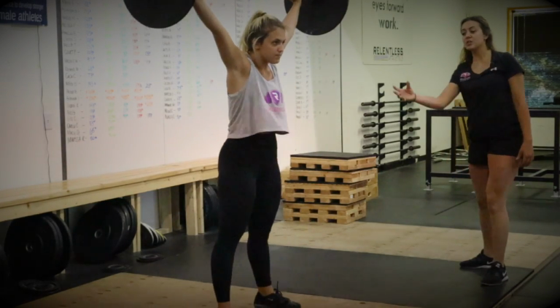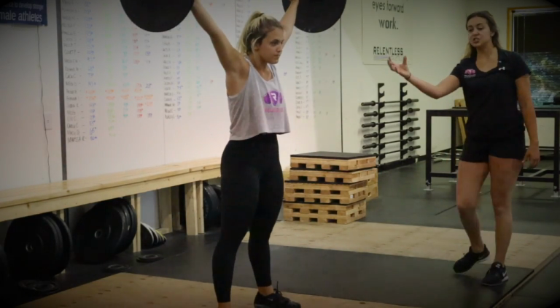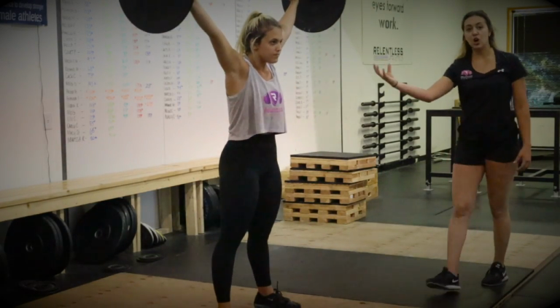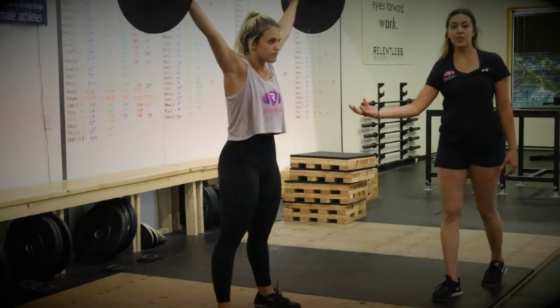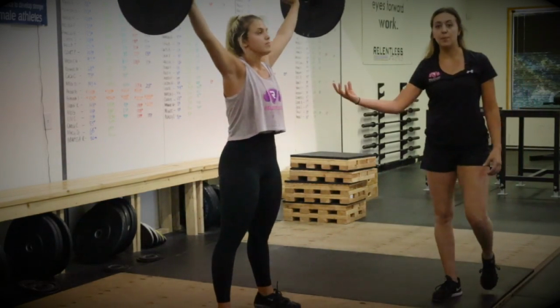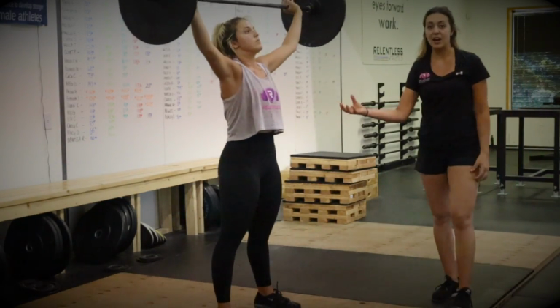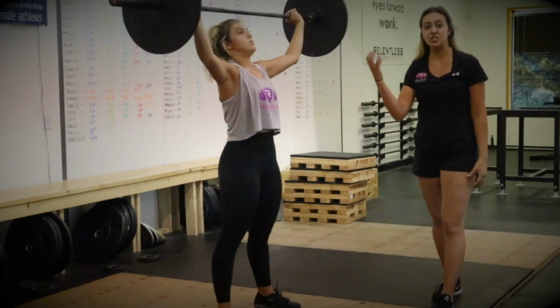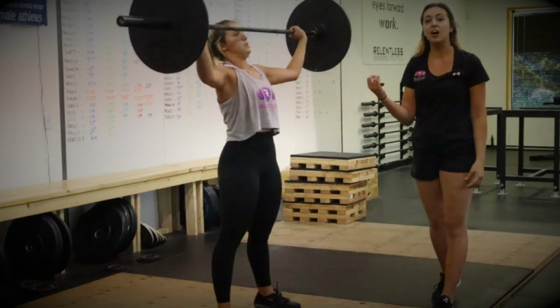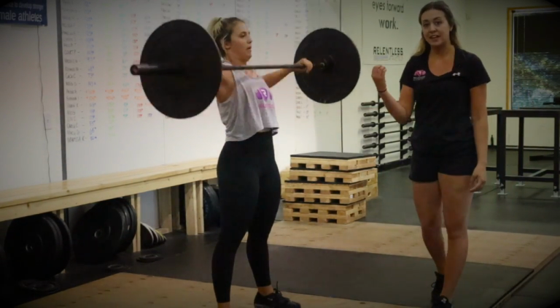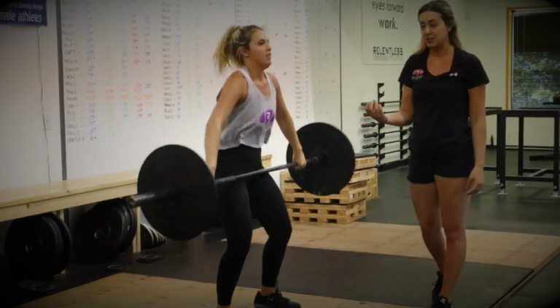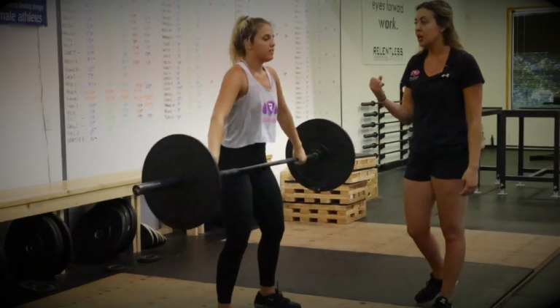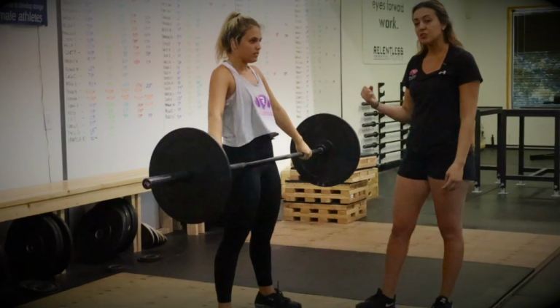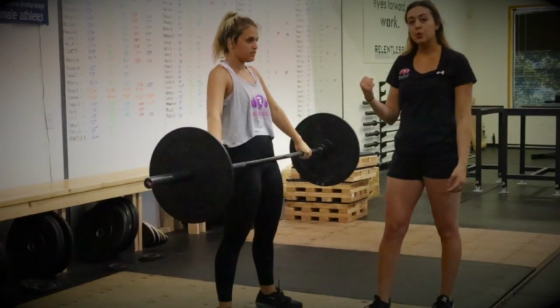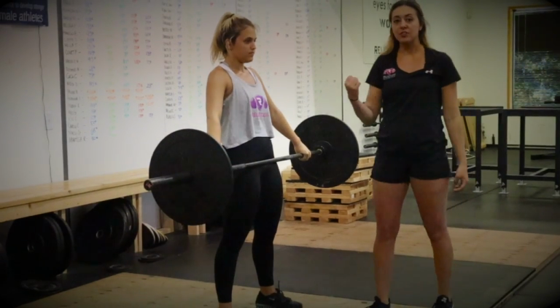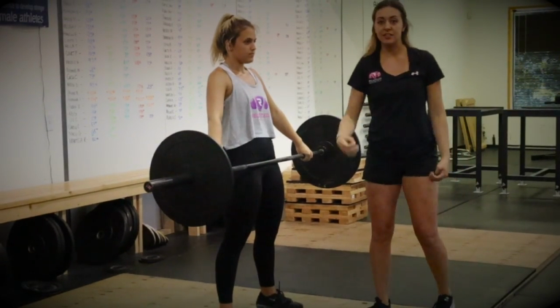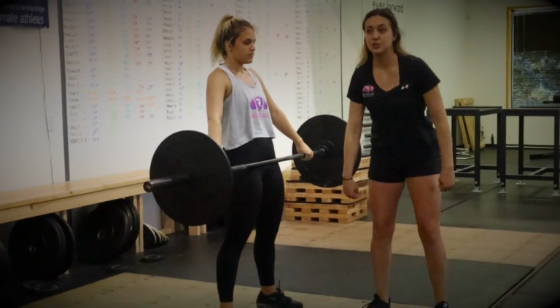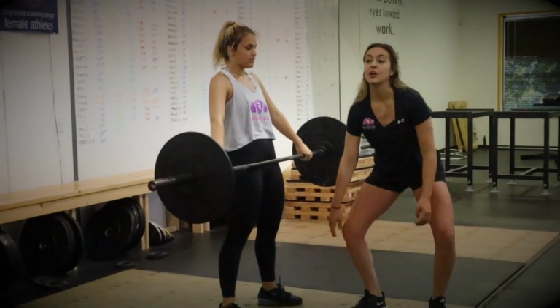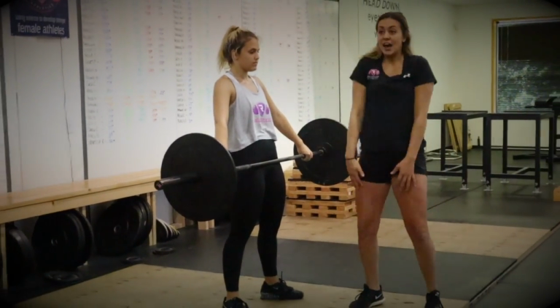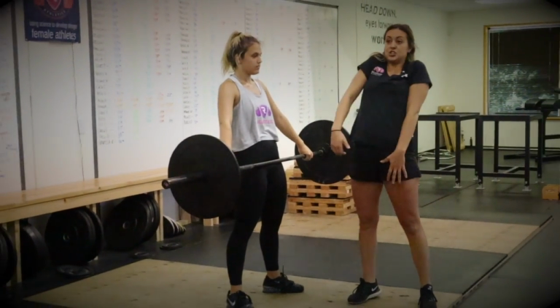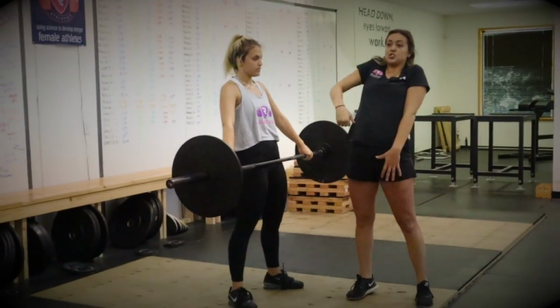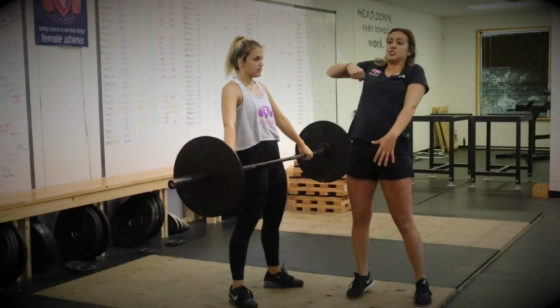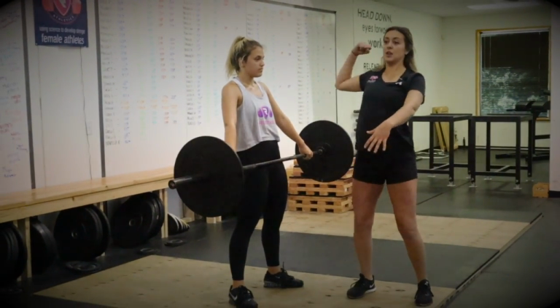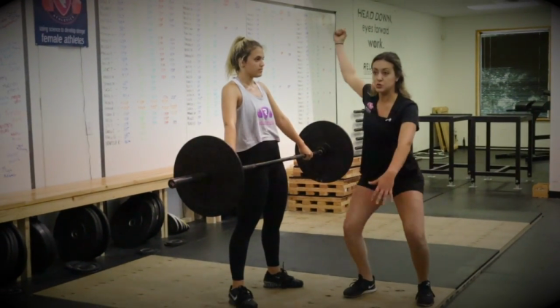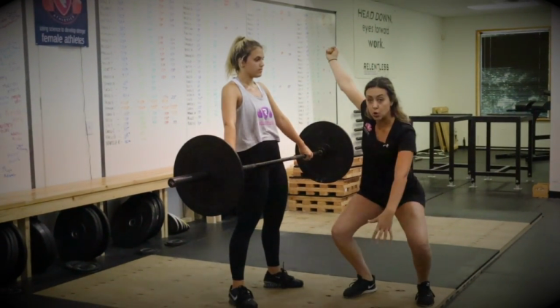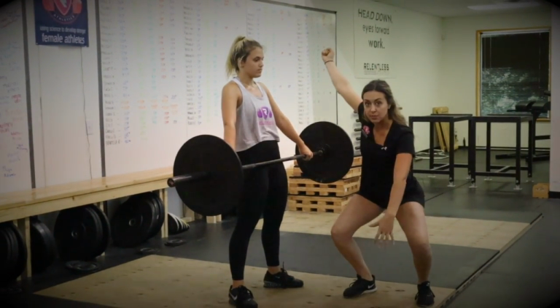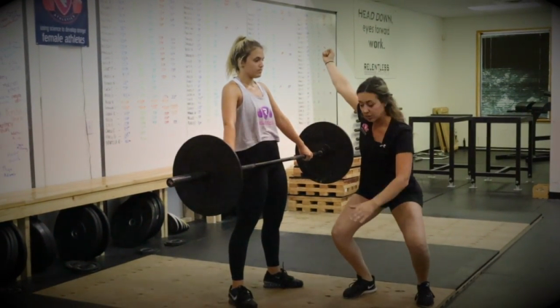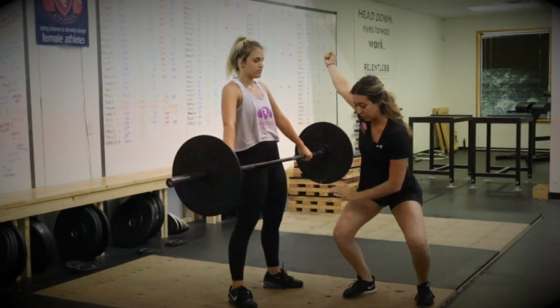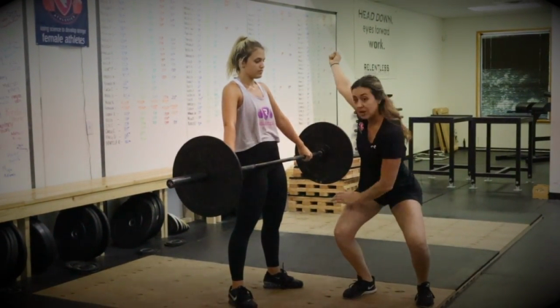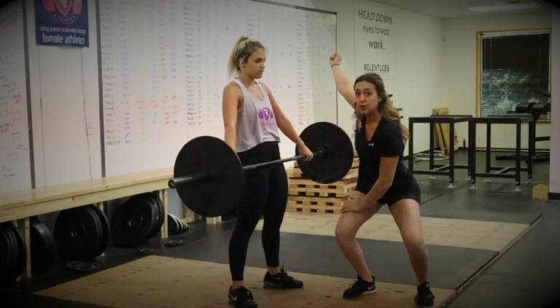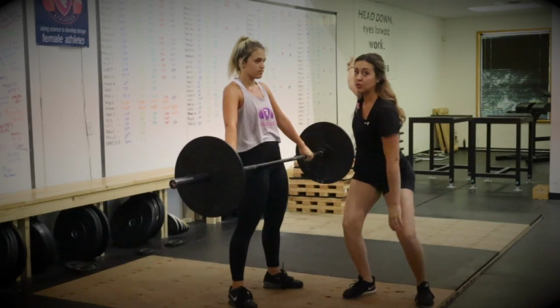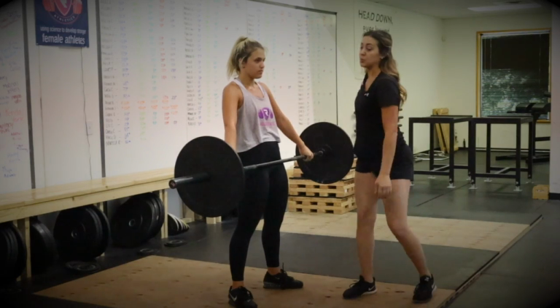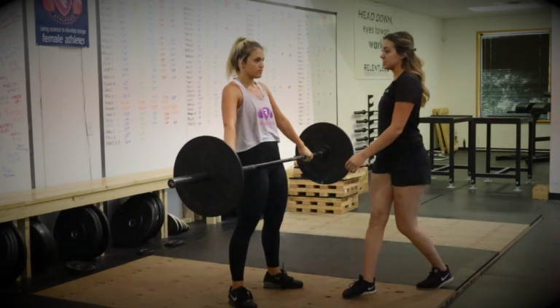Notice that she caught that bar and she held that back. It's really important for the athlete to learn how to change direction and then absorb that load — putting on the brakes.